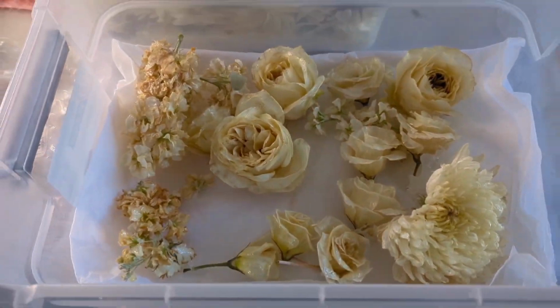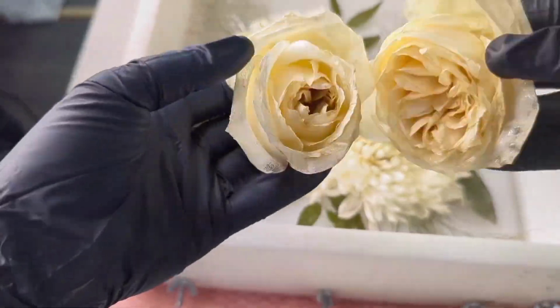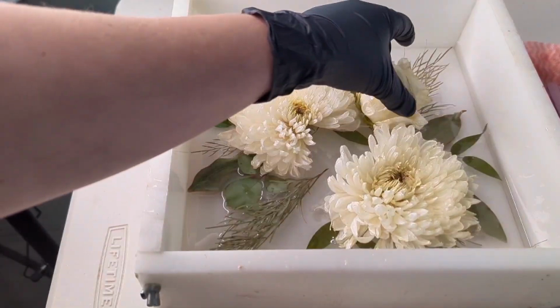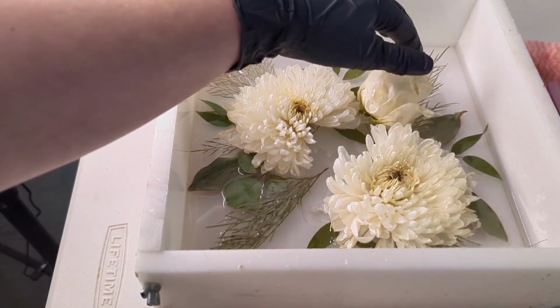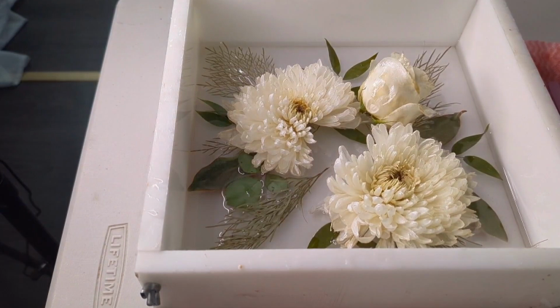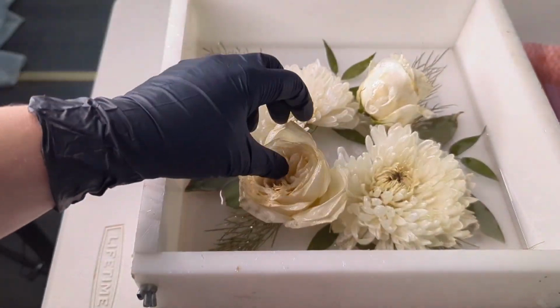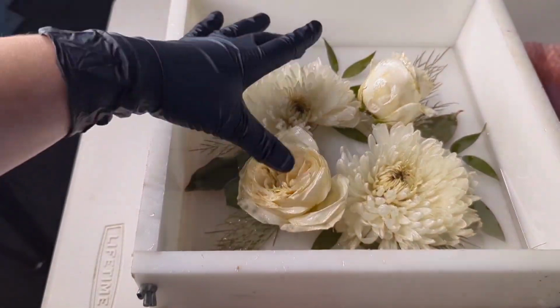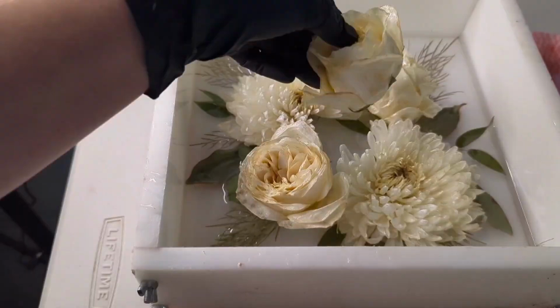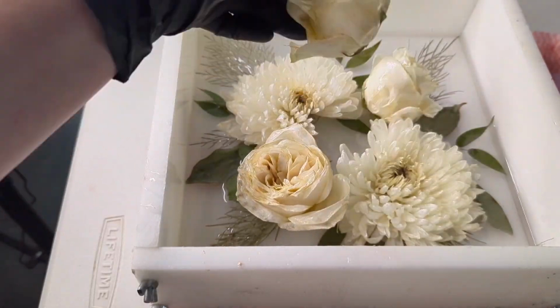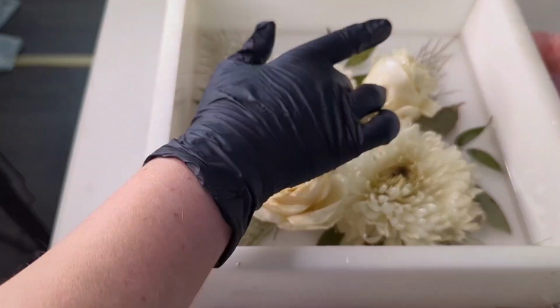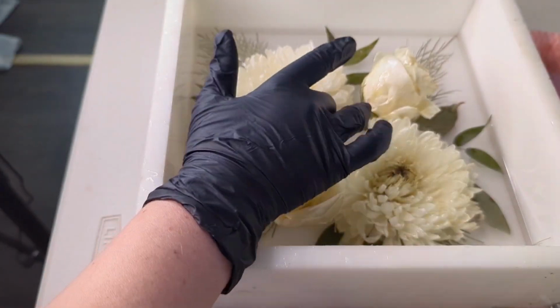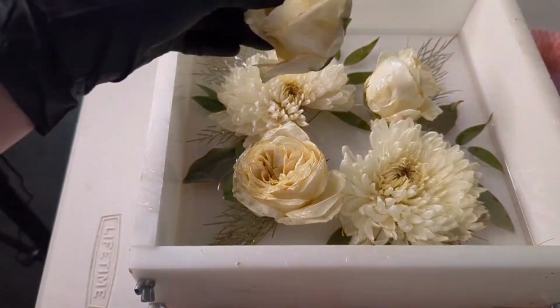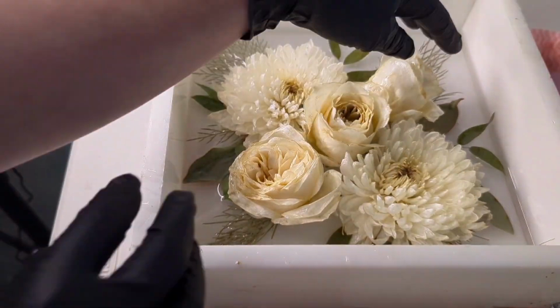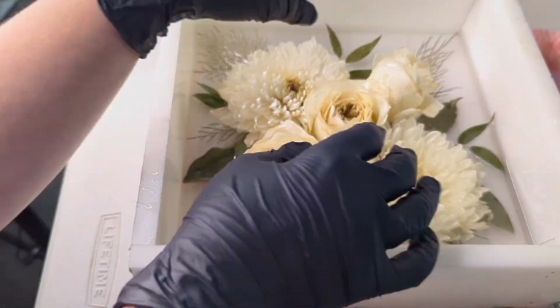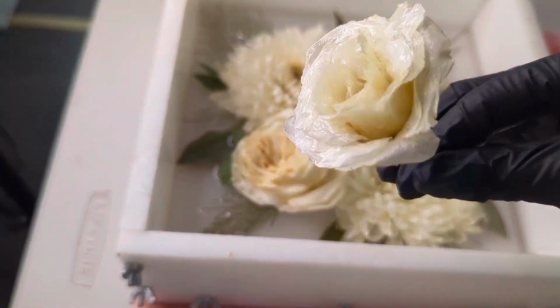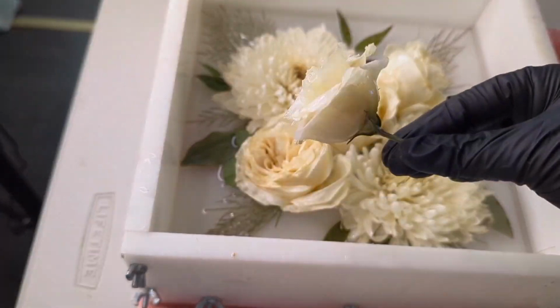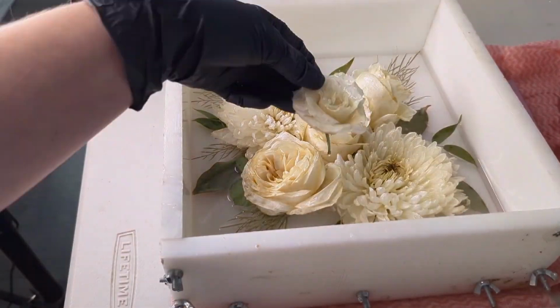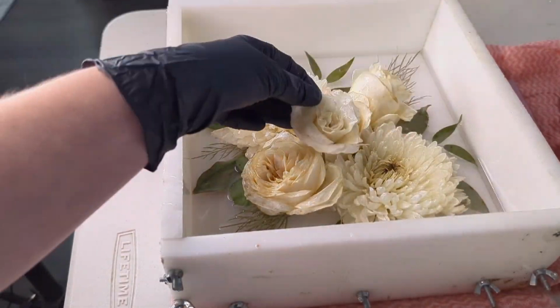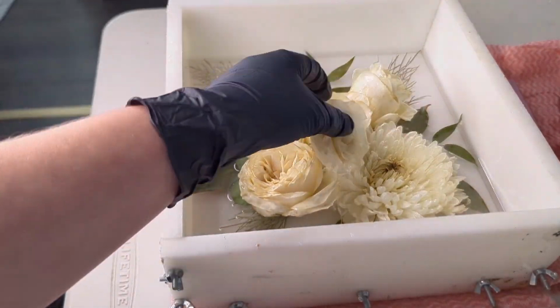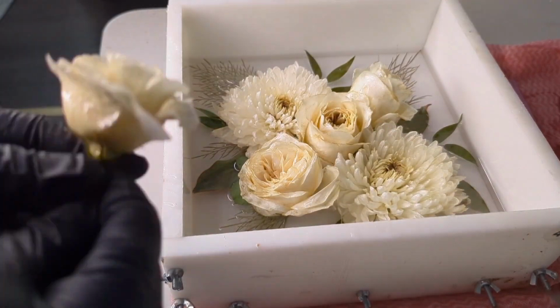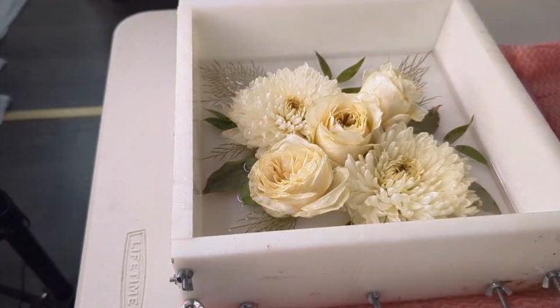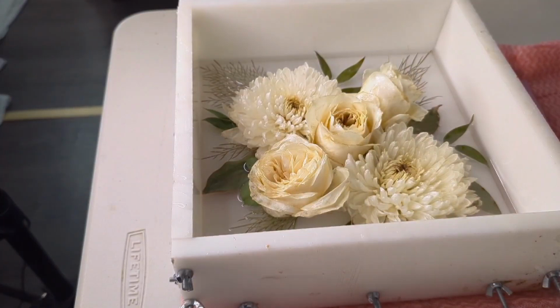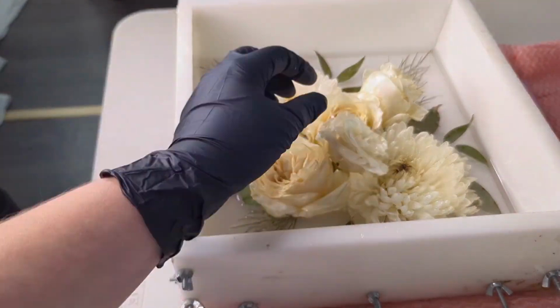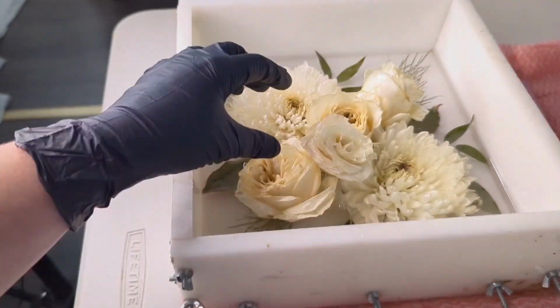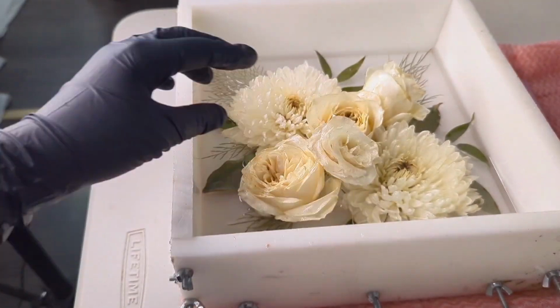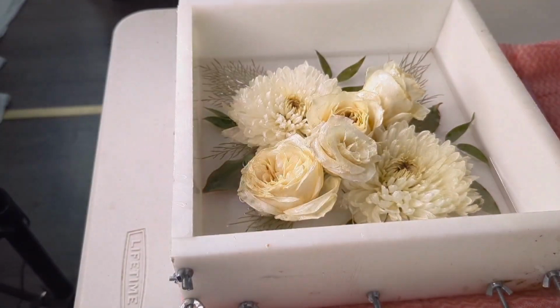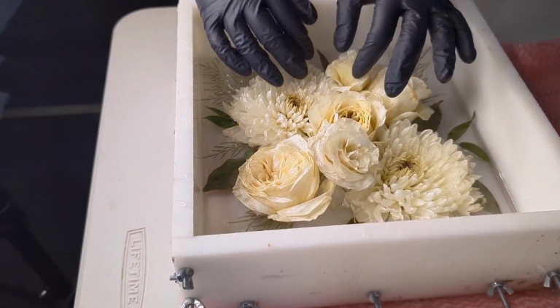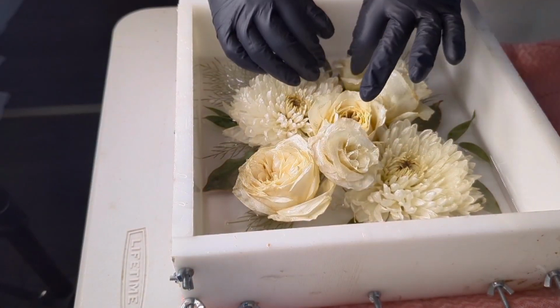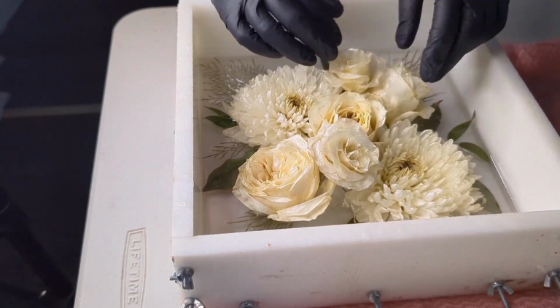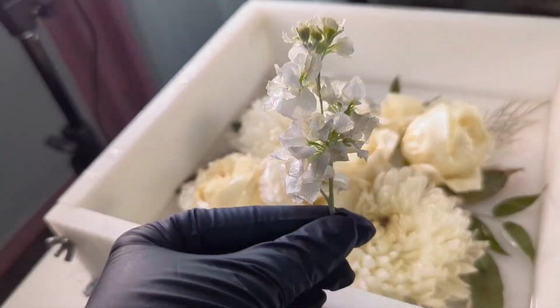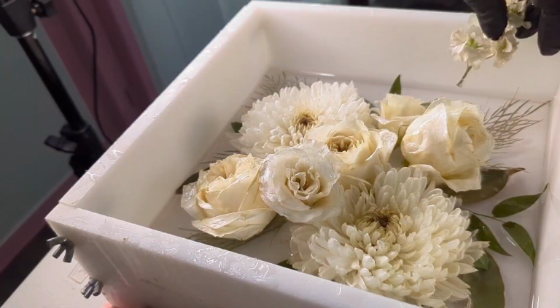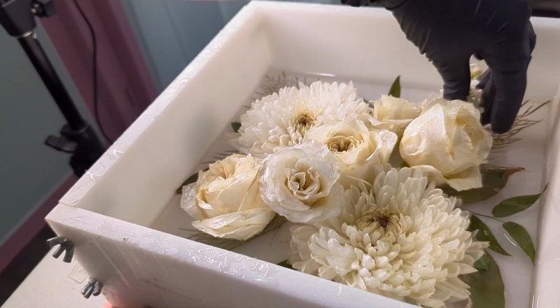Then going in with my chrysanthemums as the big feature flowers, and then three roses. We always like to do an odd number because that's more pleasing to the eye symmetrically. And then I'm just popping in a couple of these lisianthuses just to fill up the gaps.